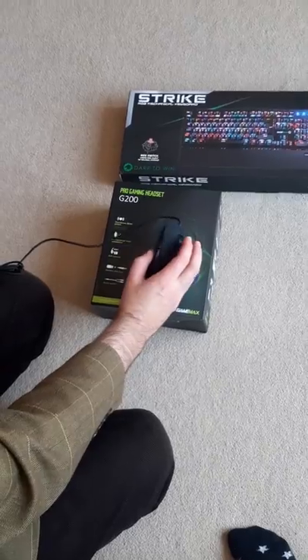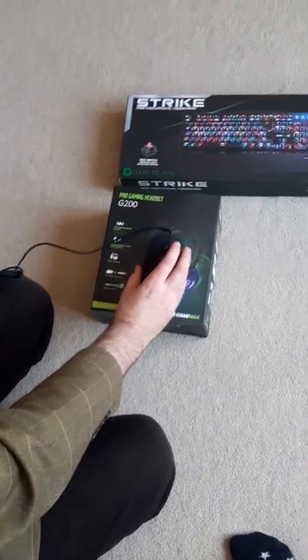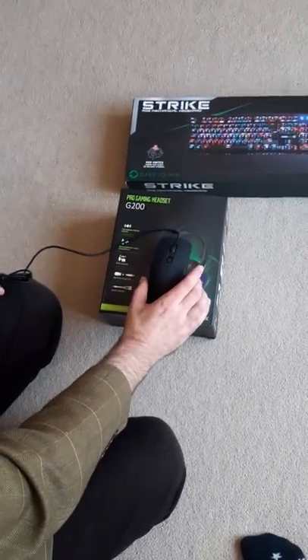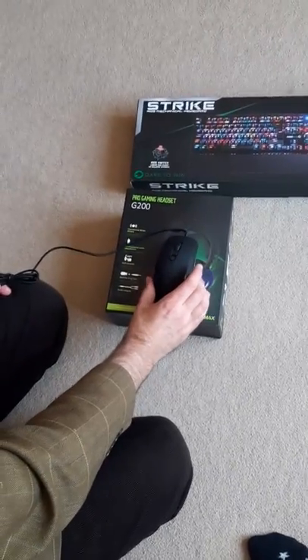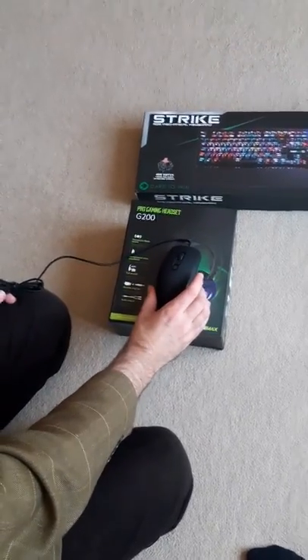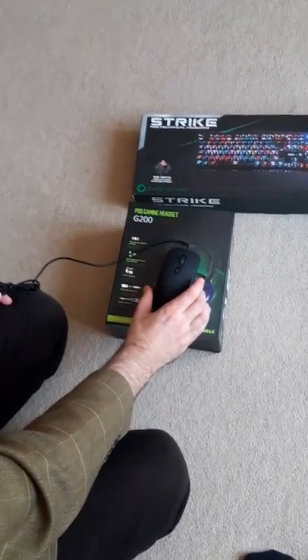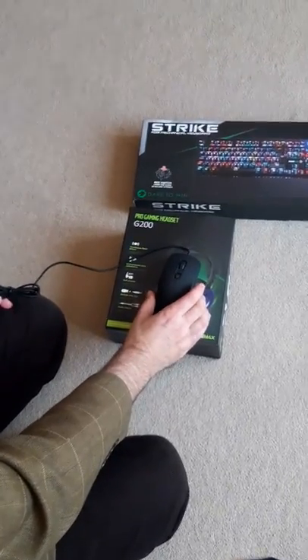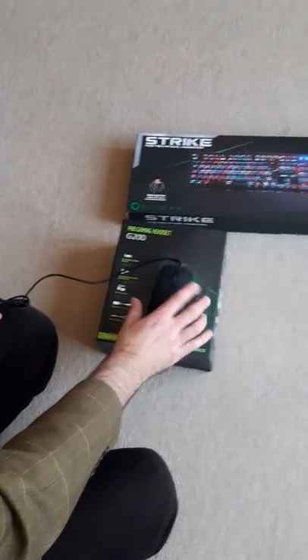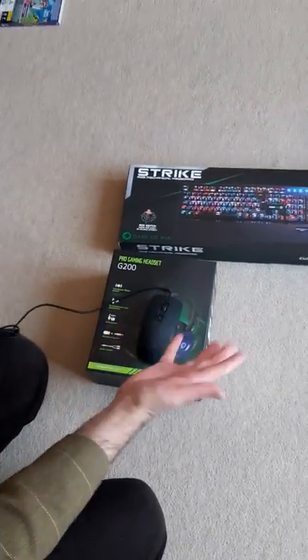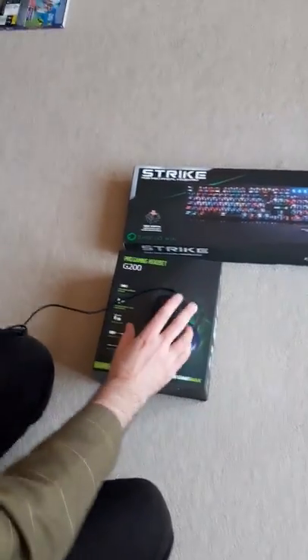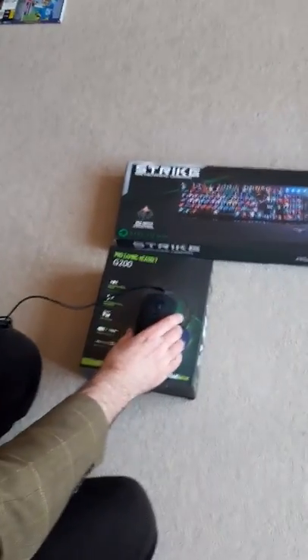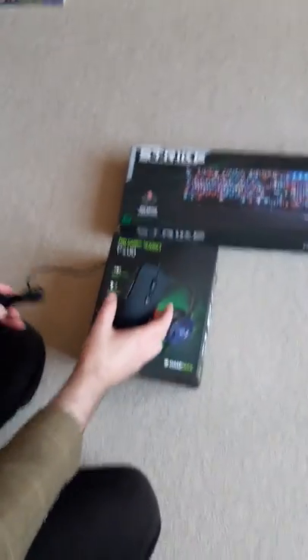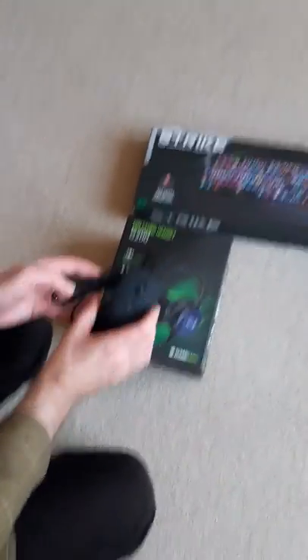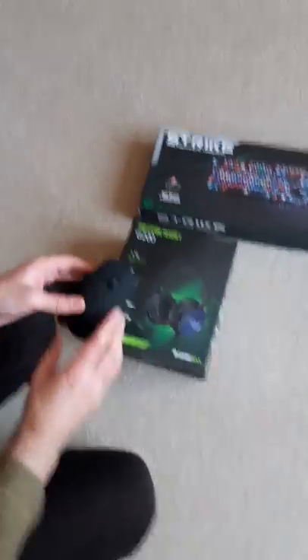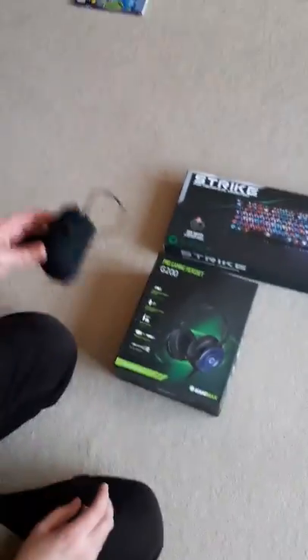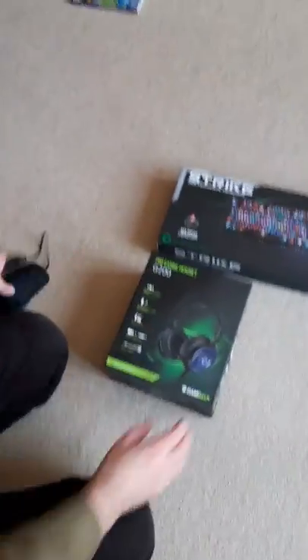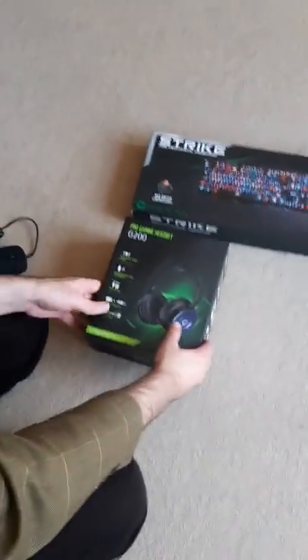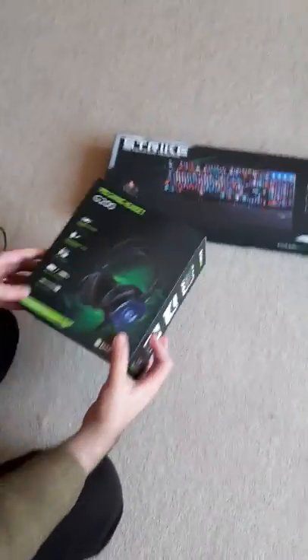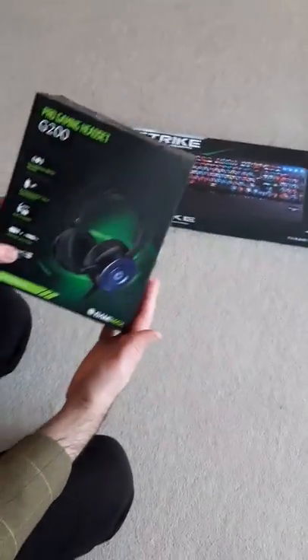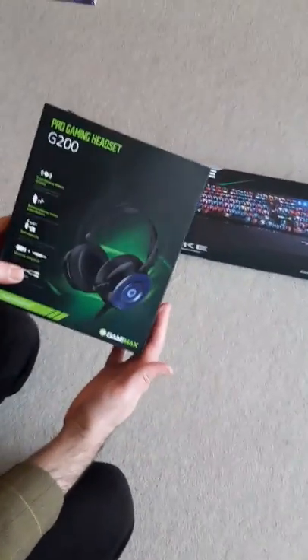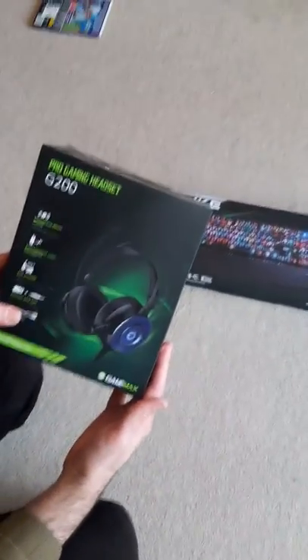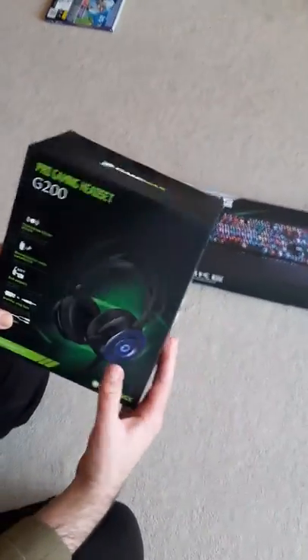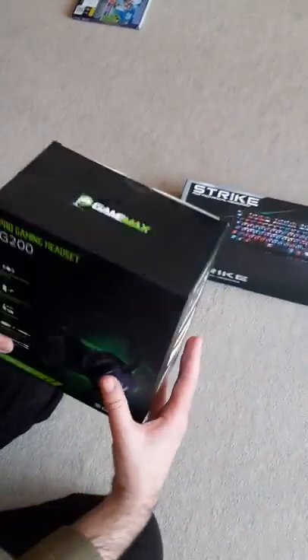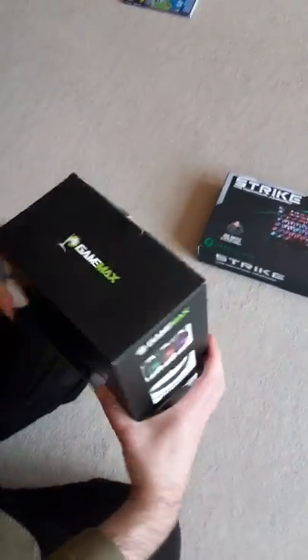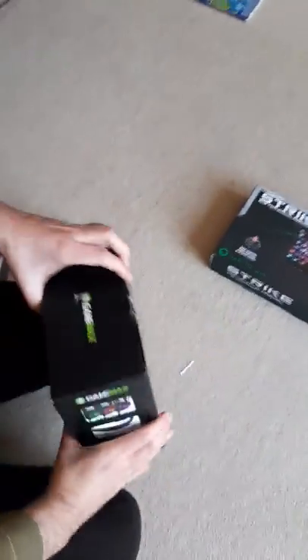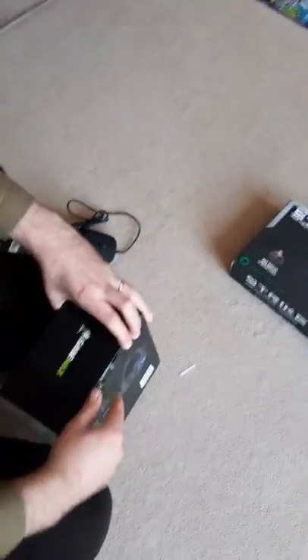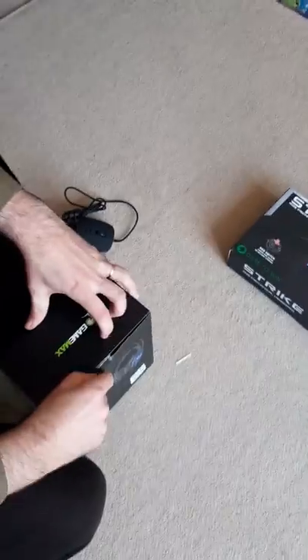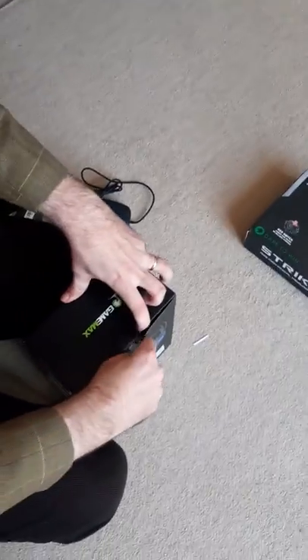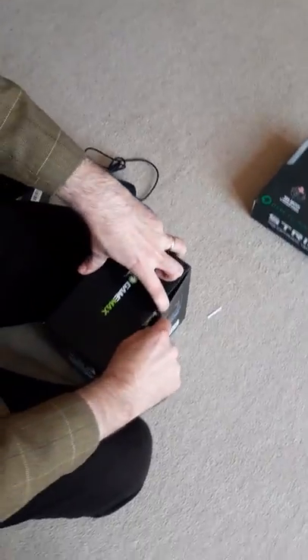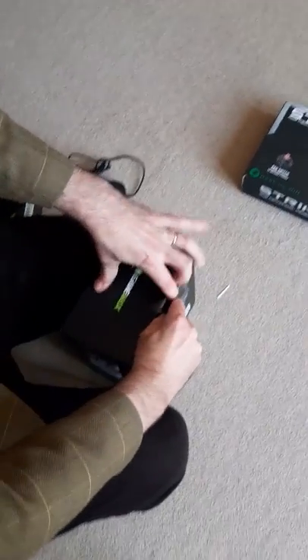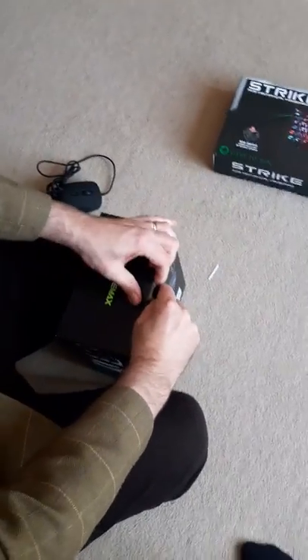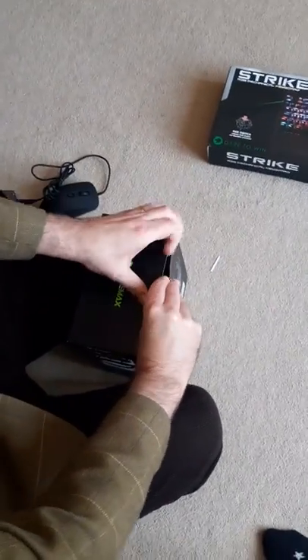The mouse is relatively basic but nice and comfy, so it's going to be a good replacement for mine. It's got less buttons than my other mouse but I prefer that because I'm old and I can't cope with too many buttons. I've also got the Game Max G200 gaming headset, so I don't have to wear my daughter's pink headset anymore.